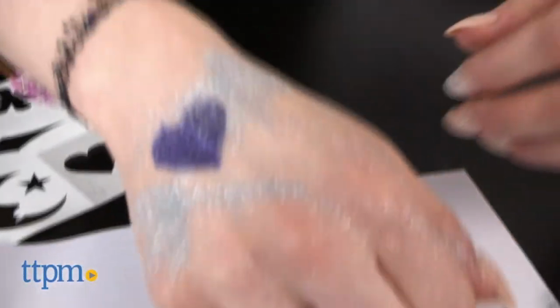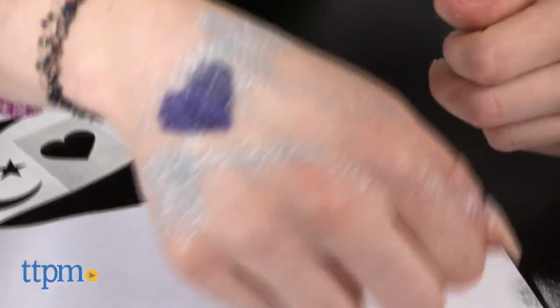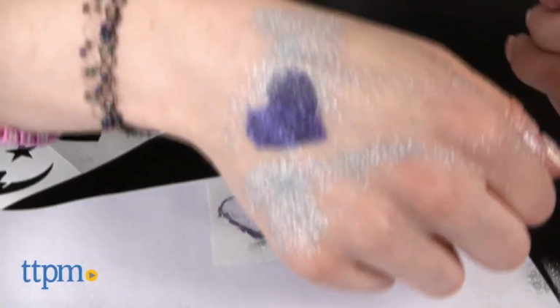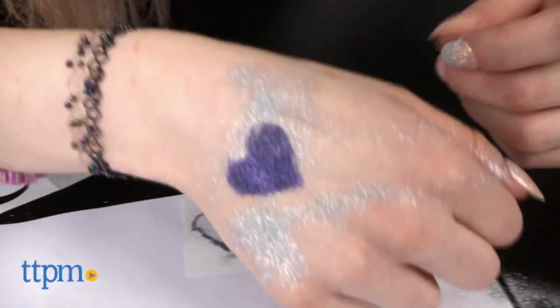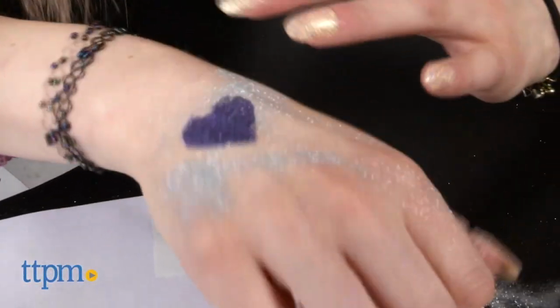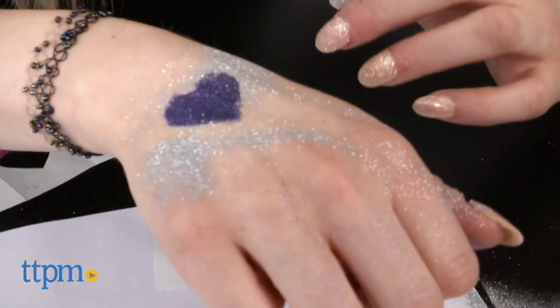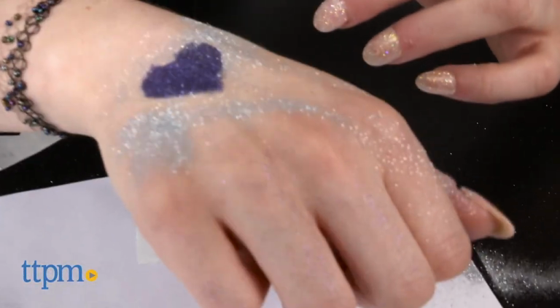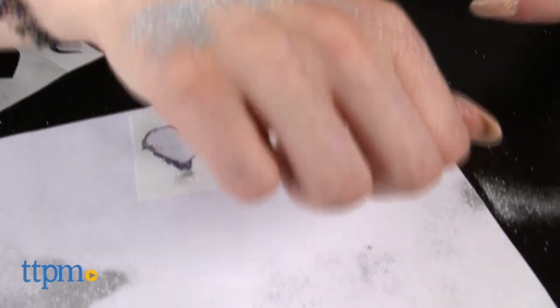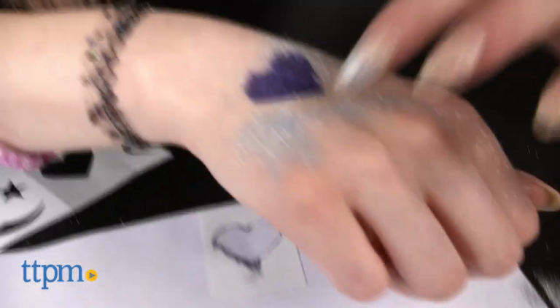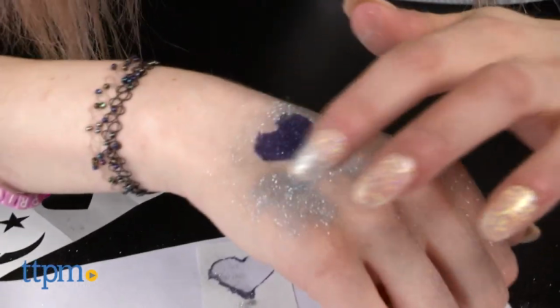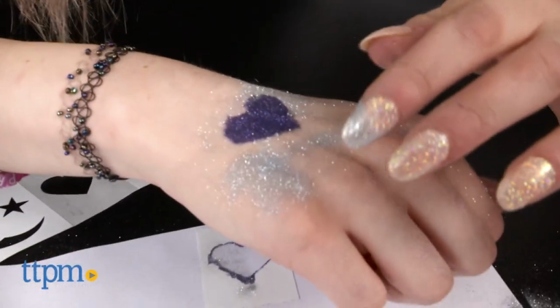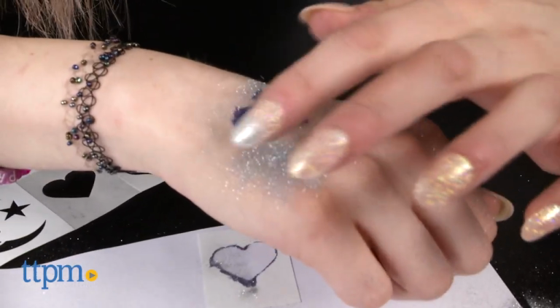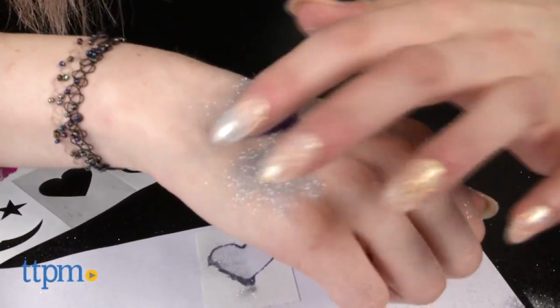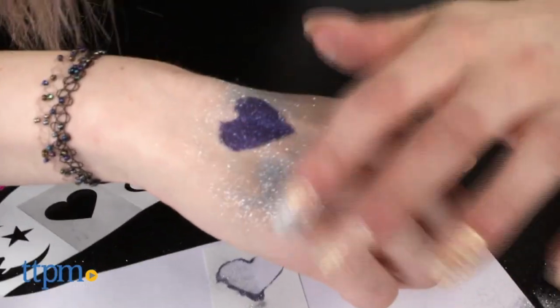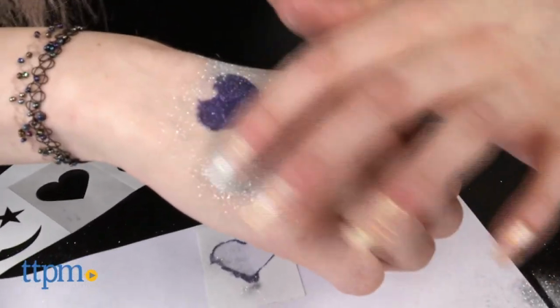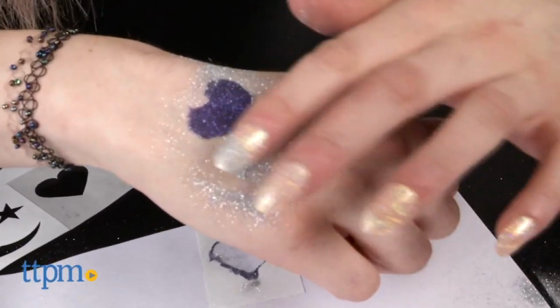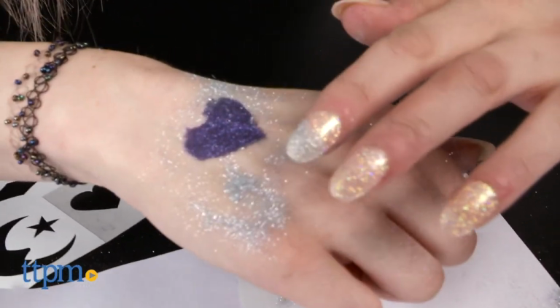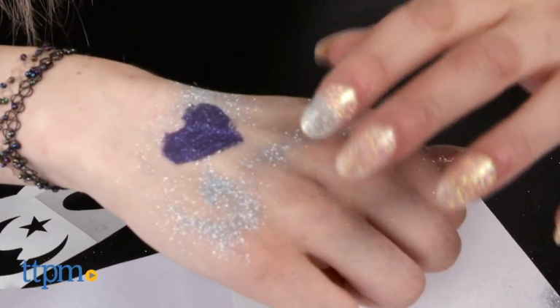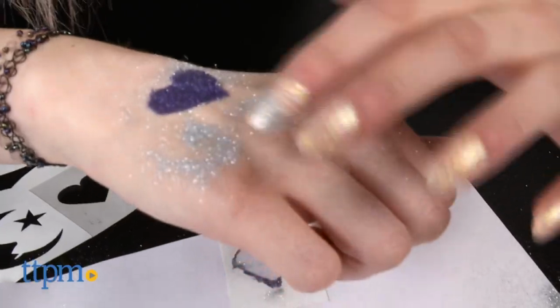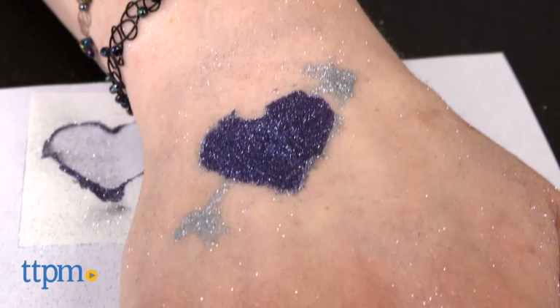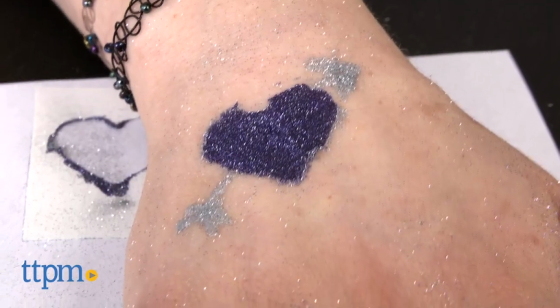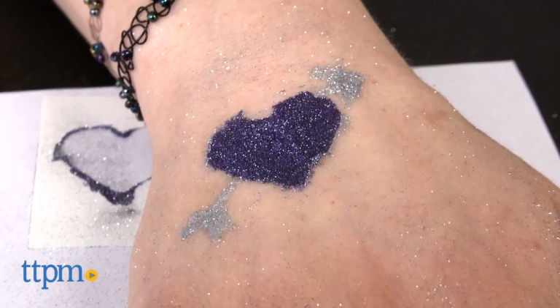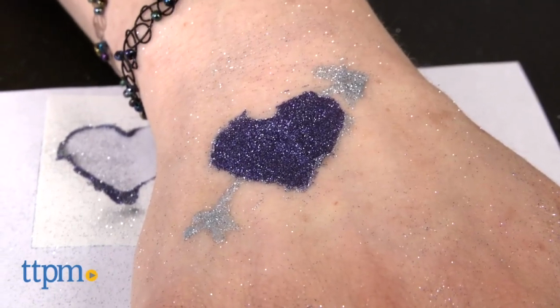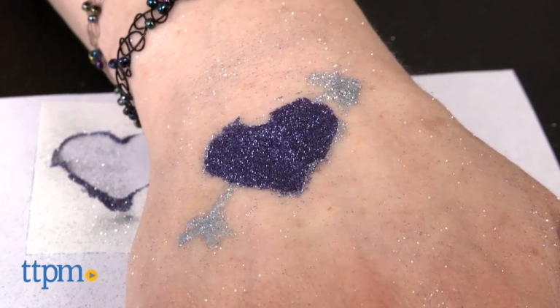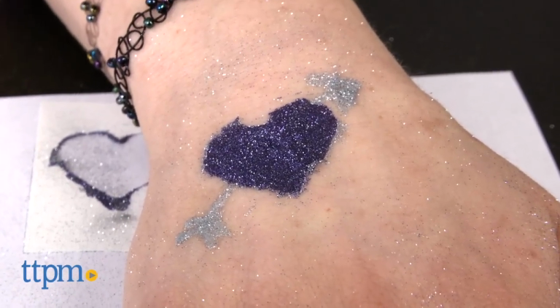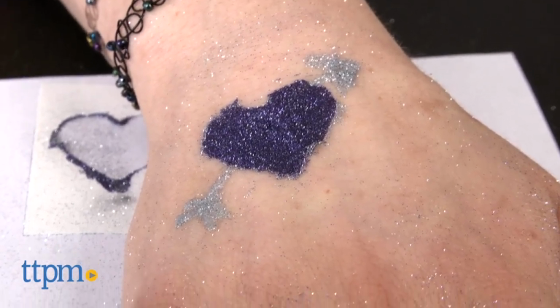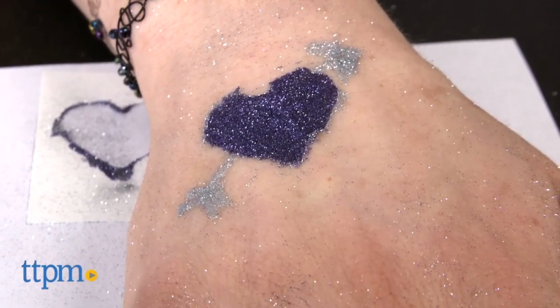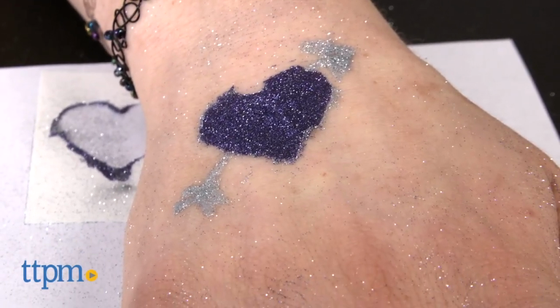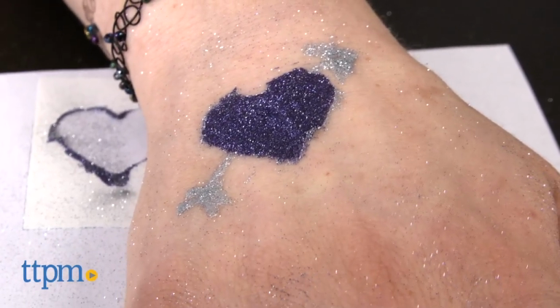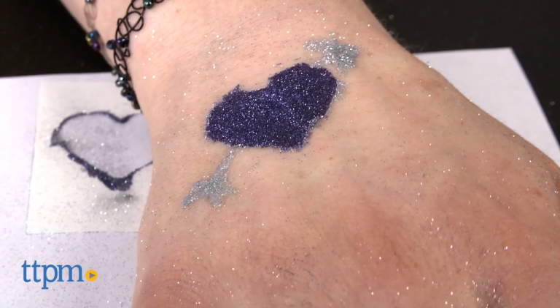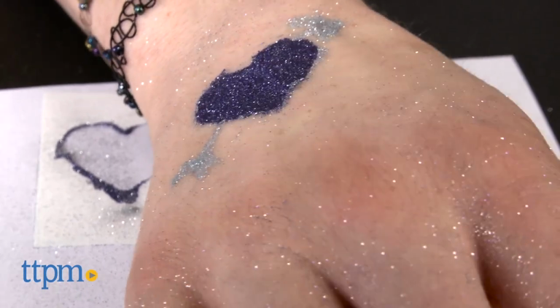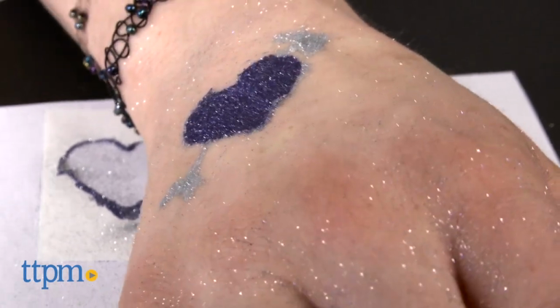The nice thing about this kit is that you are able to draw your own designs, or even use the stencils as a base design and then use the applicator tip to modify and embellish them. At 4 grams of glitter per jar, you do get a lot of product, so this kit would be a good activity for parties or sleepovers.